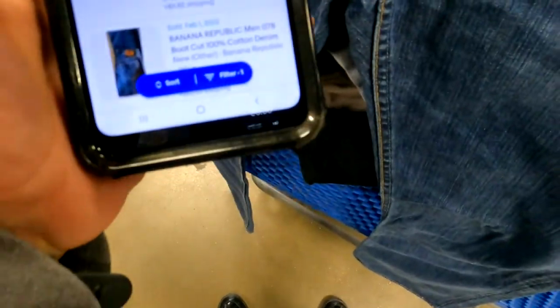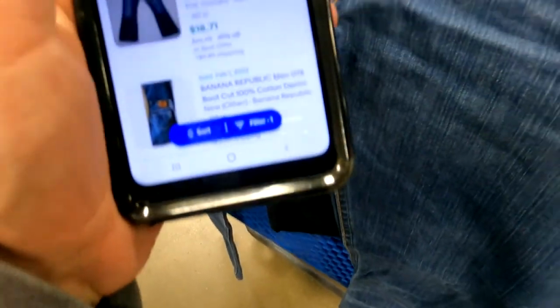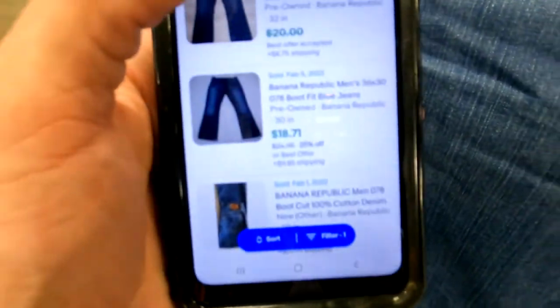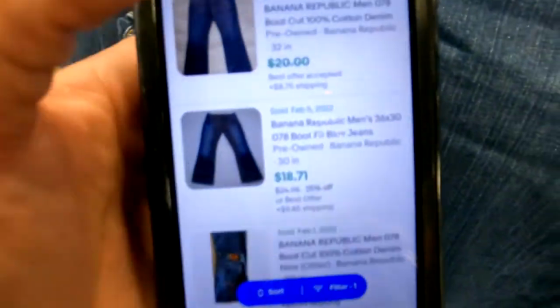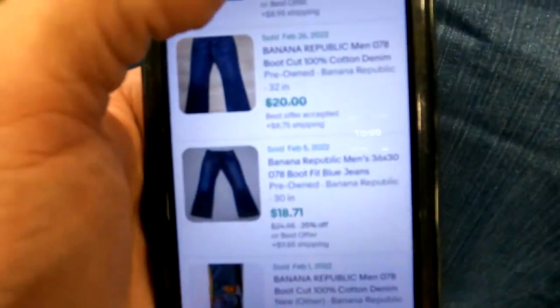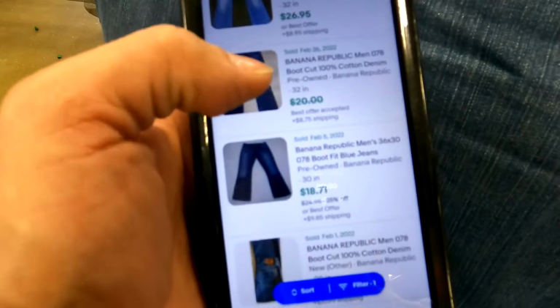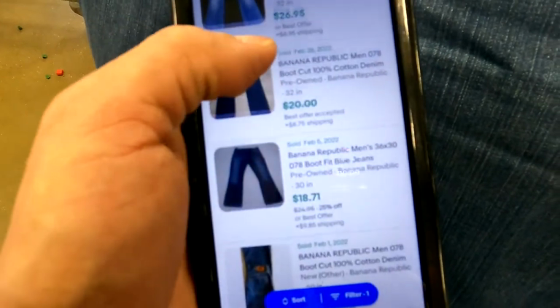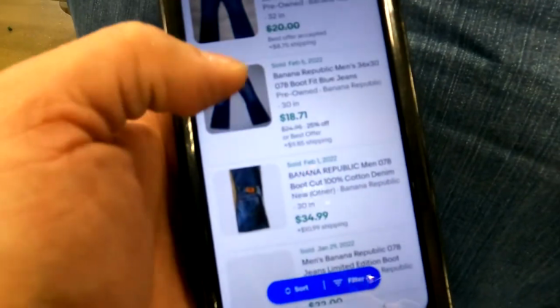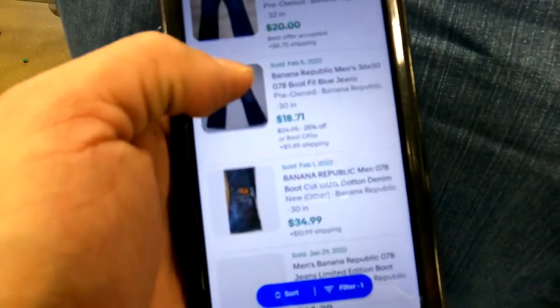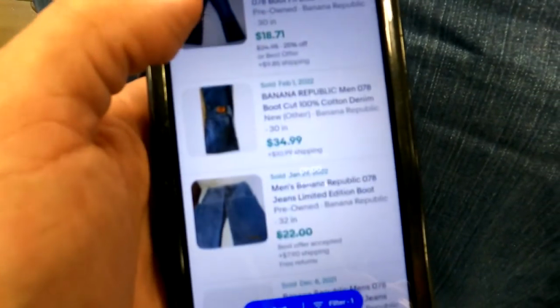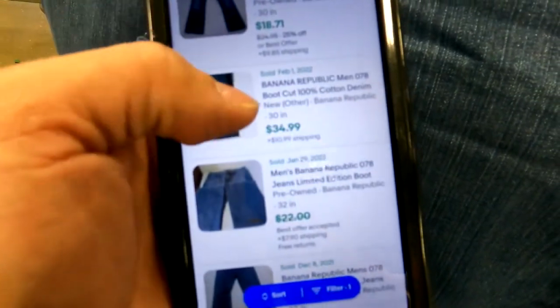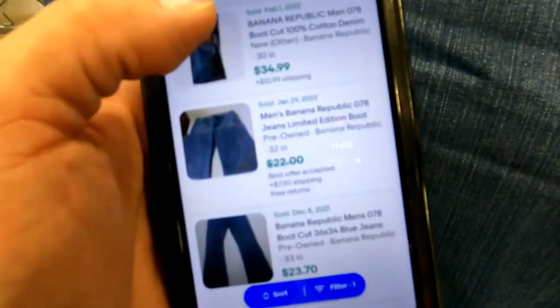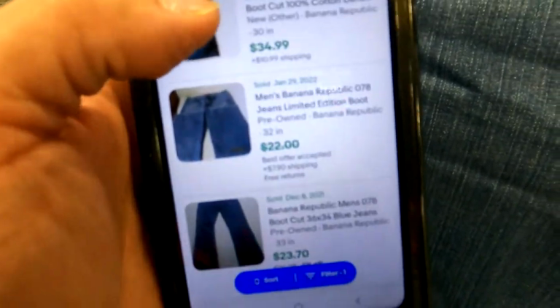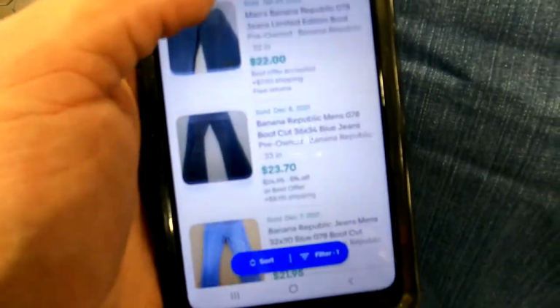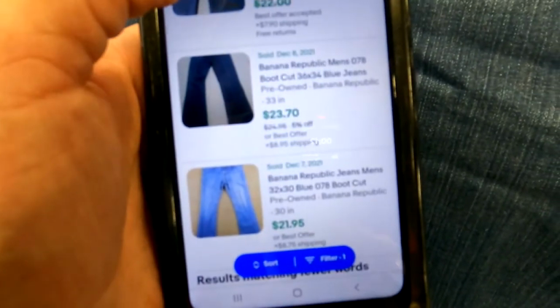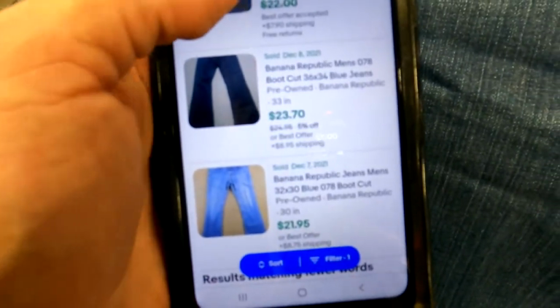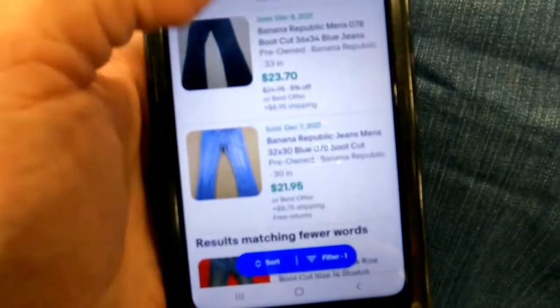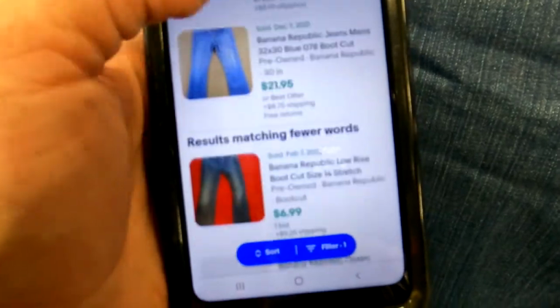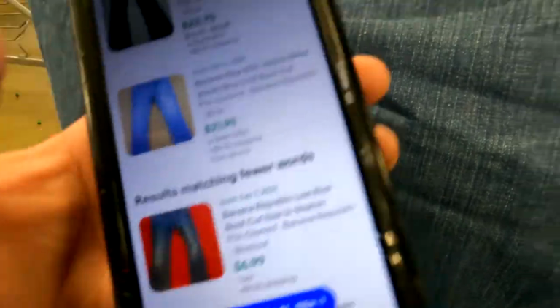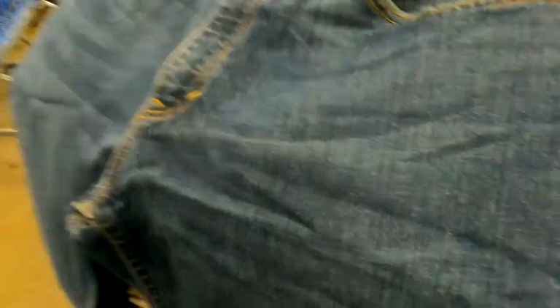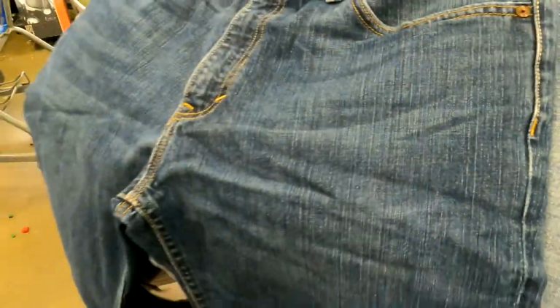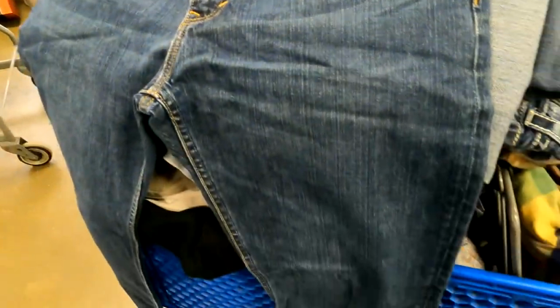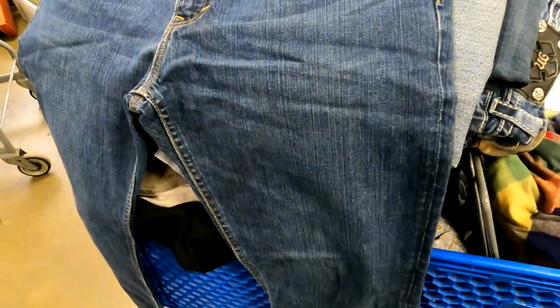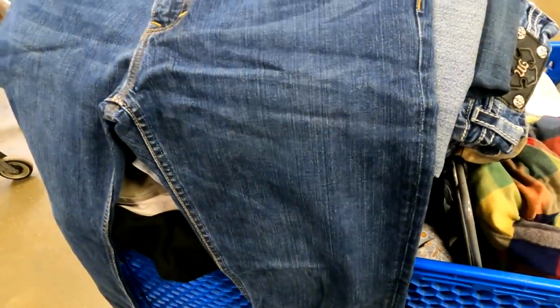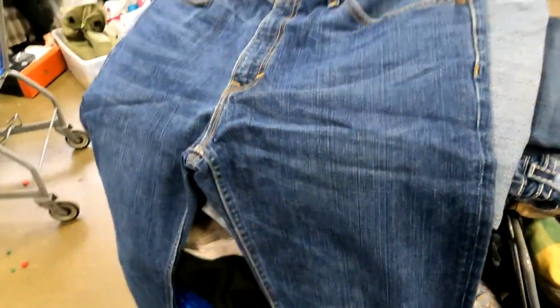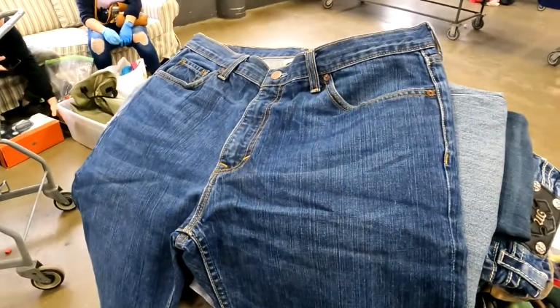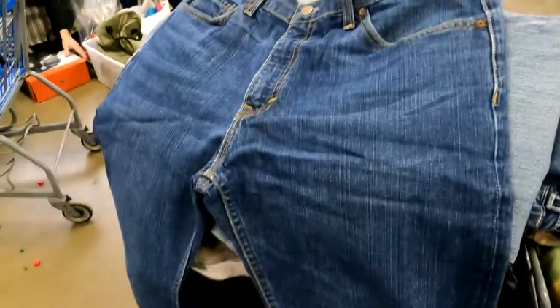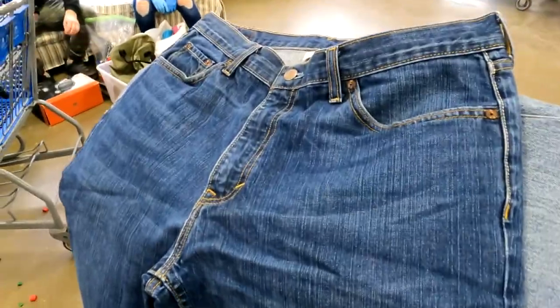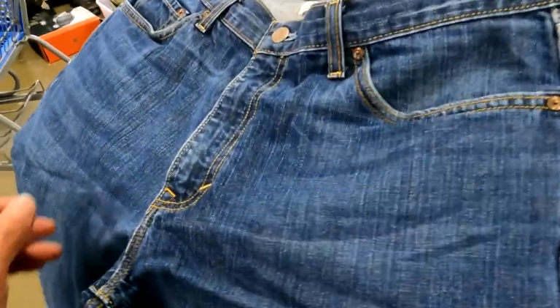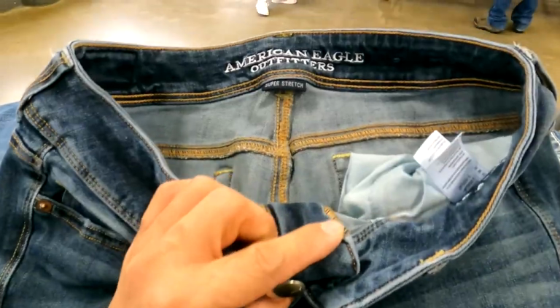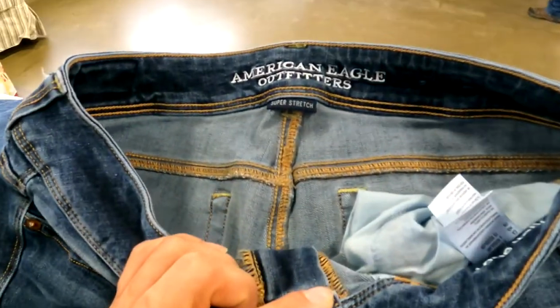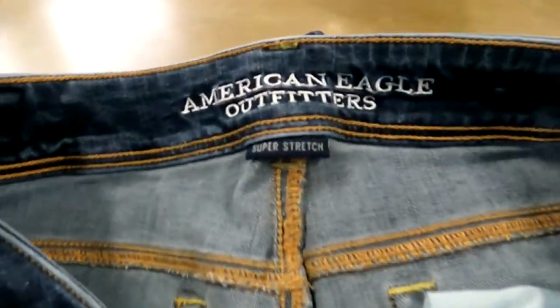We've got some Banana Republic 078 model jeans — six listed, seven sold, selling for $18 to $35. I'm definitely going to pick these up; that's about a $20 bill sitting right here.